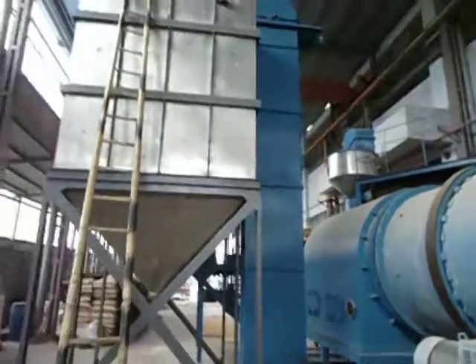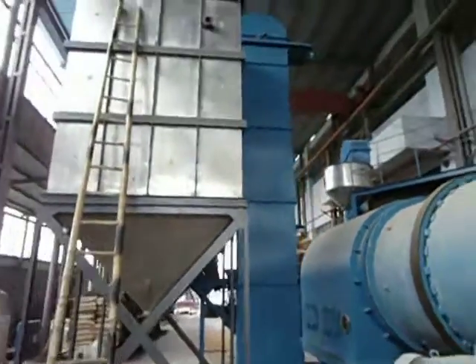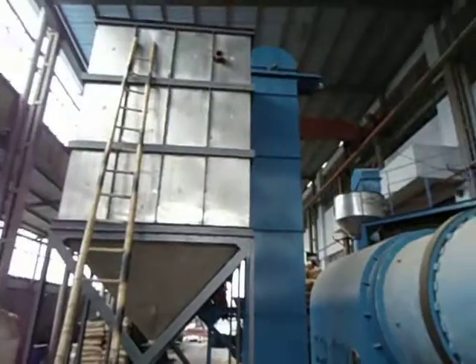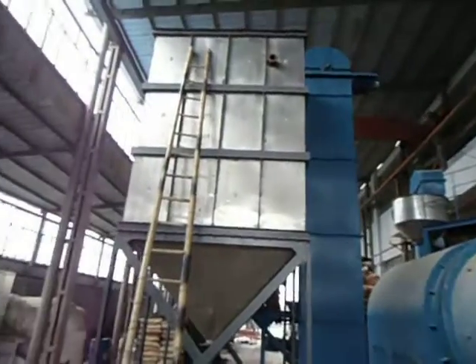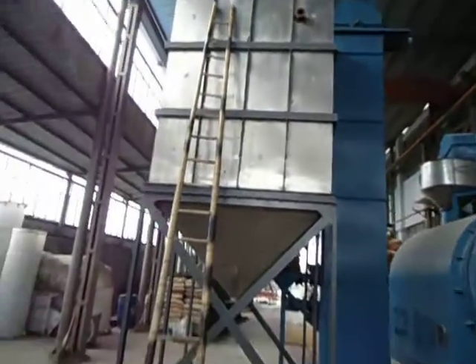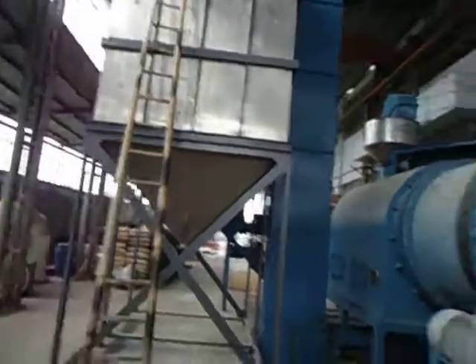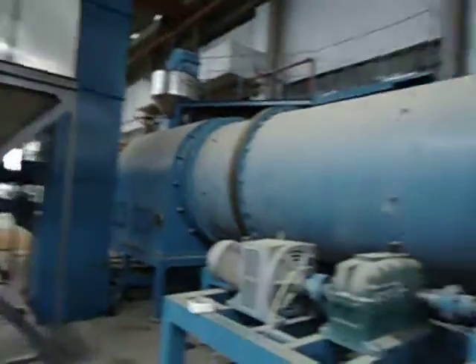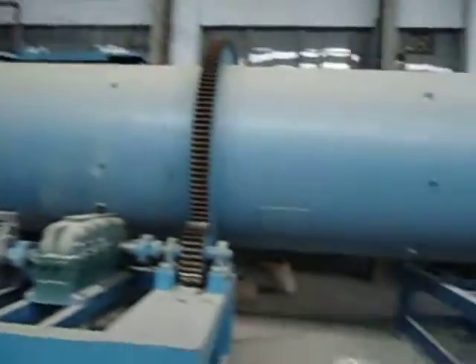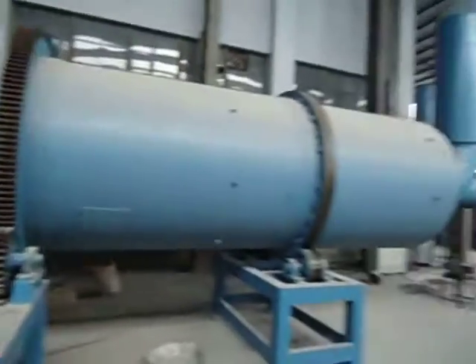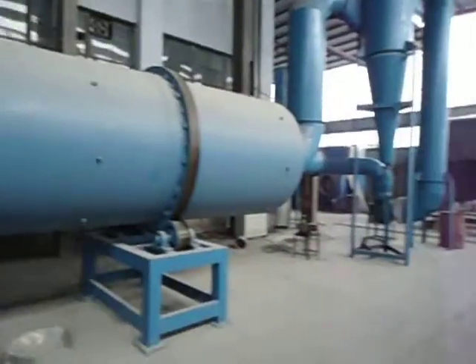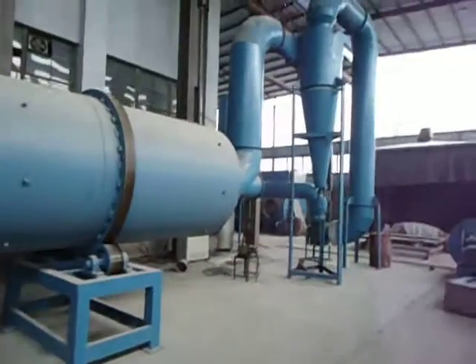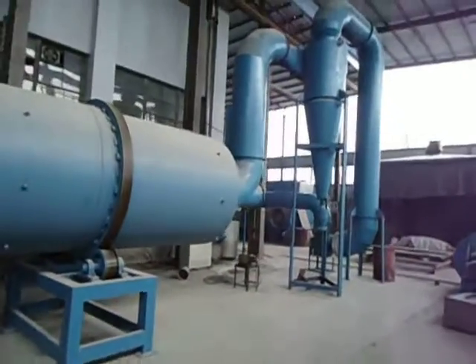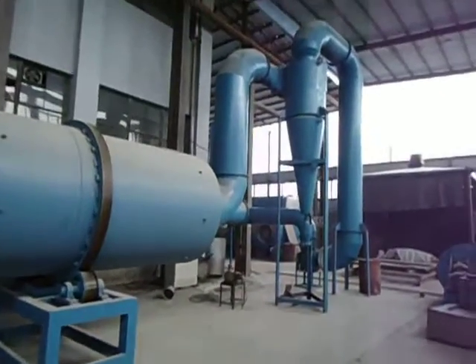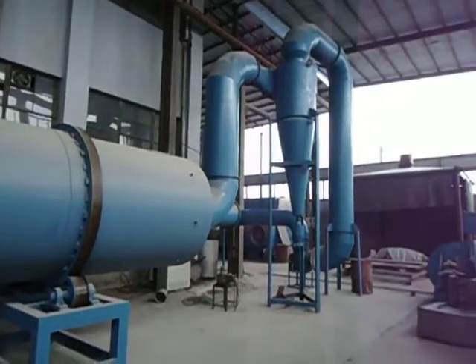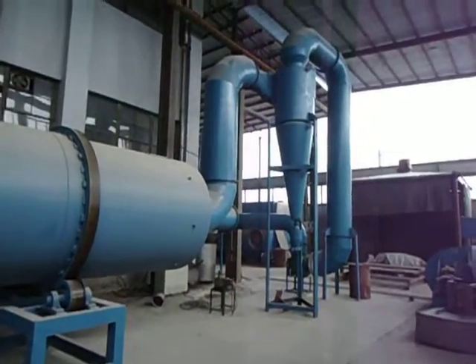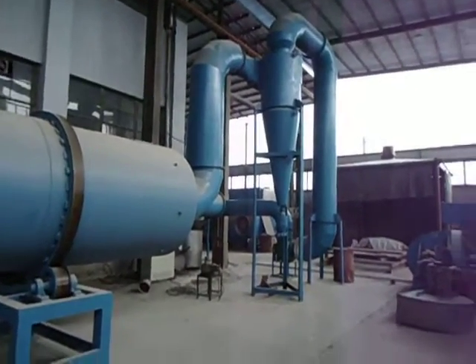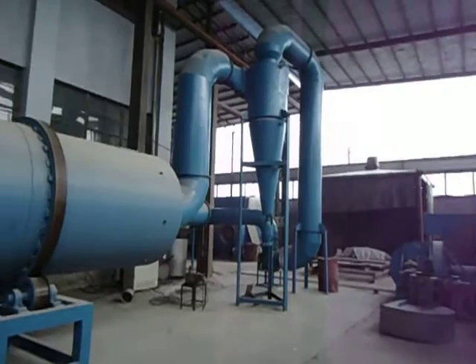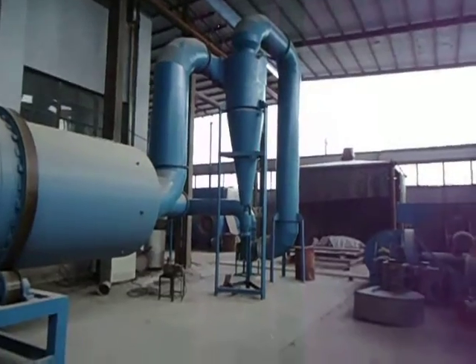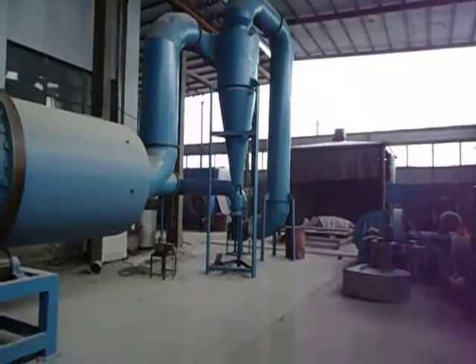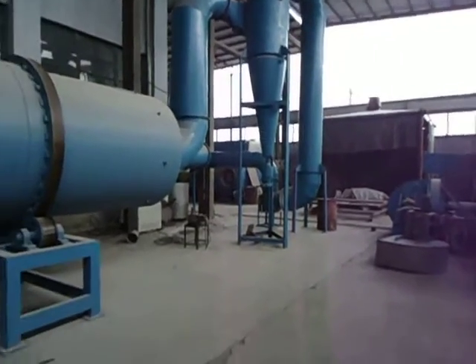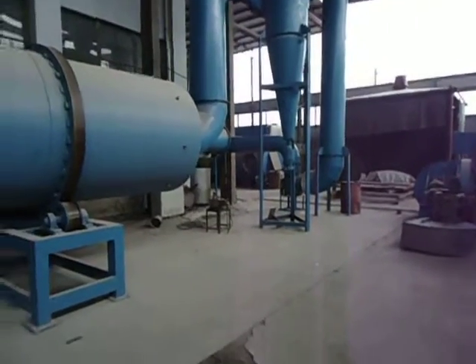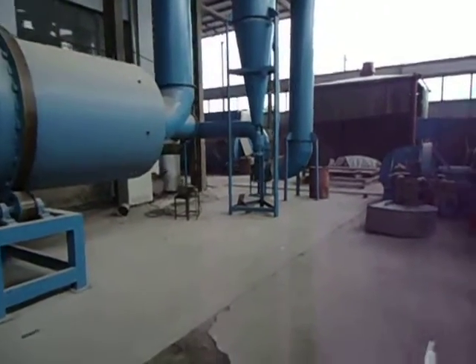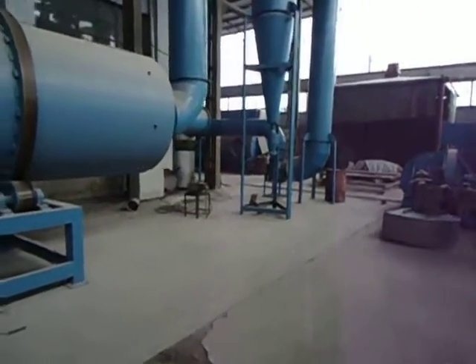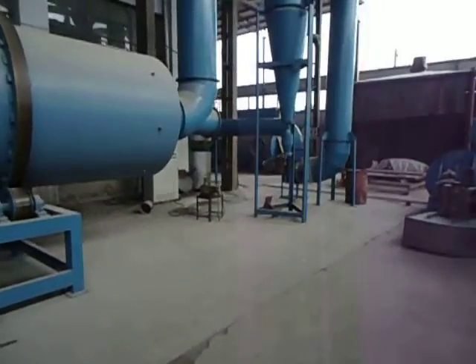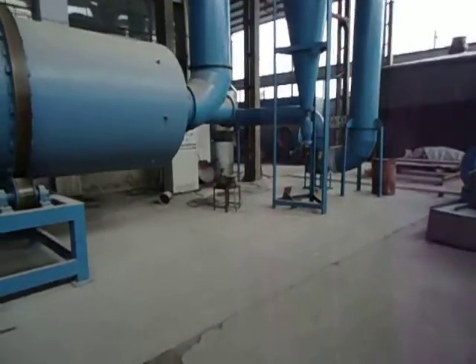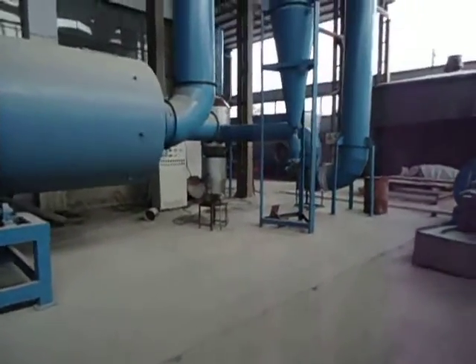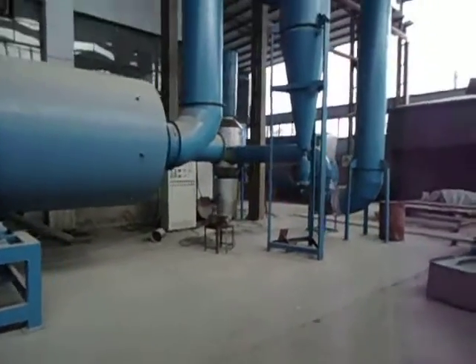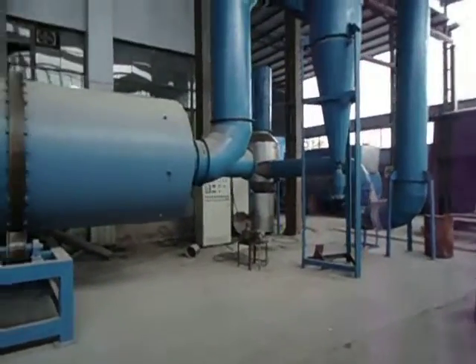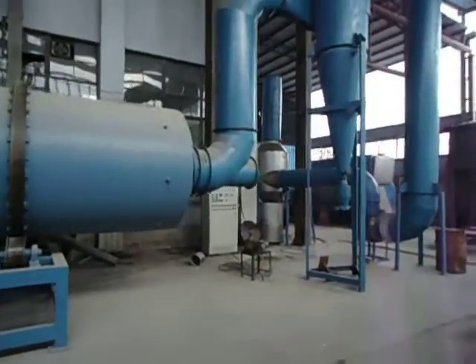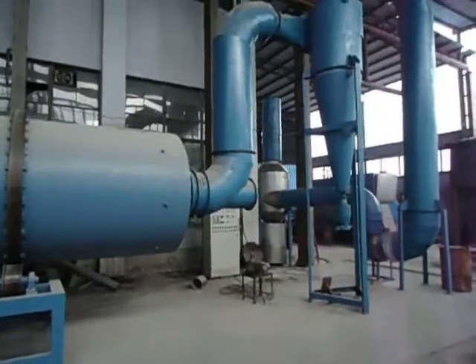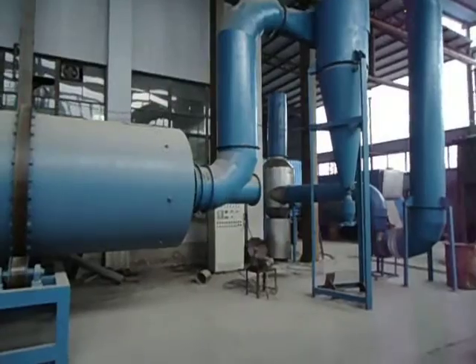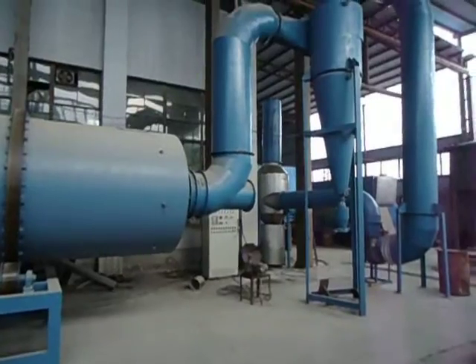Then back up into the holding silo. Any dust or particles that come off drop out in the cyclone, back out and into a water bath — making sure there's no negative environmental impact.